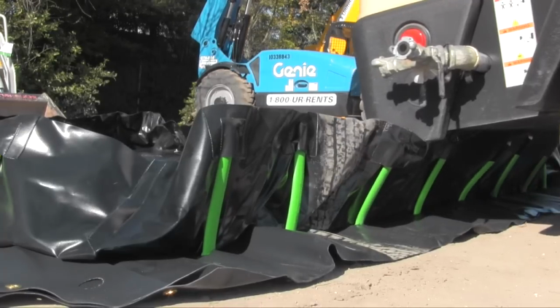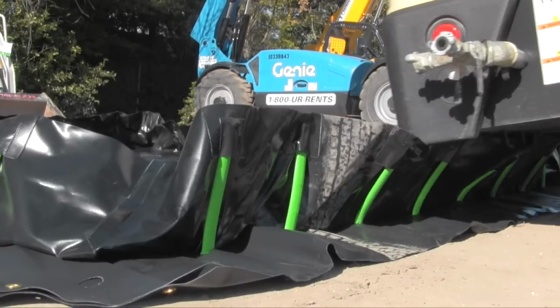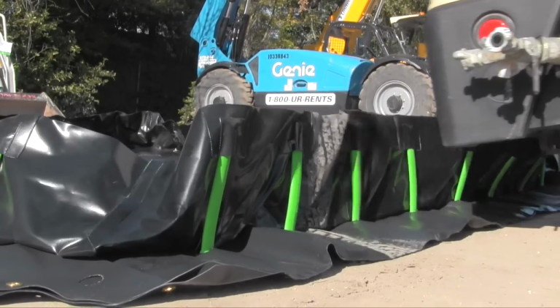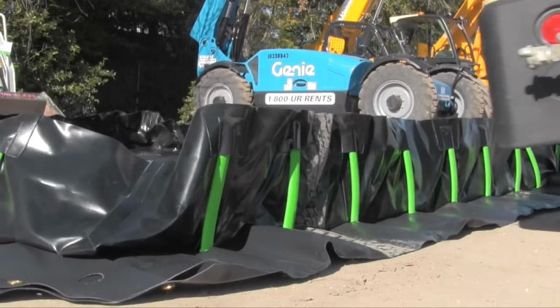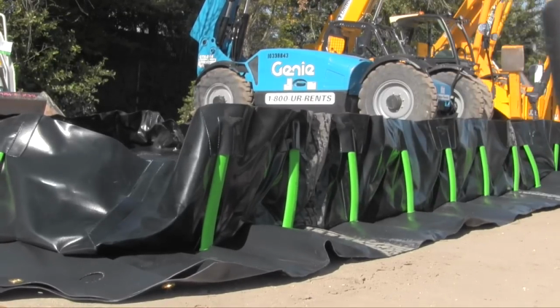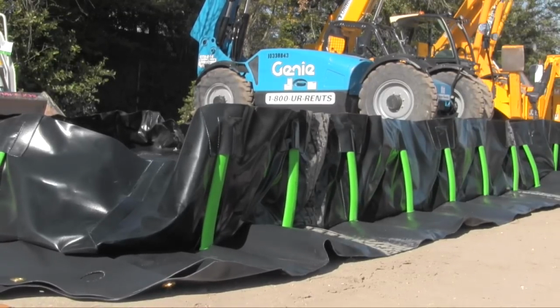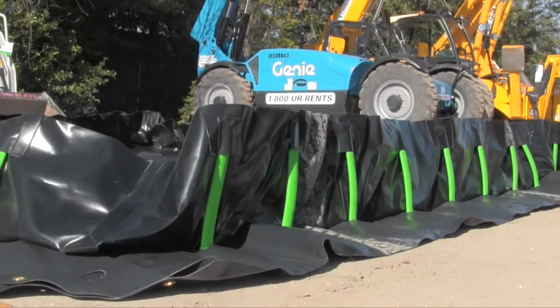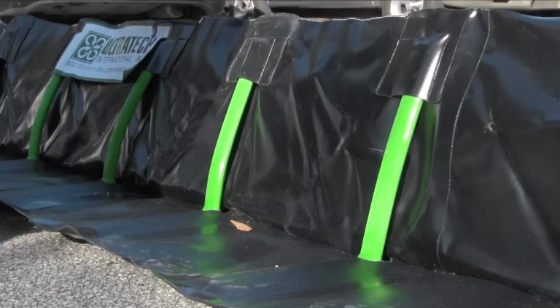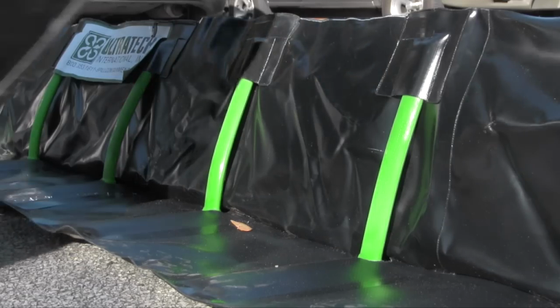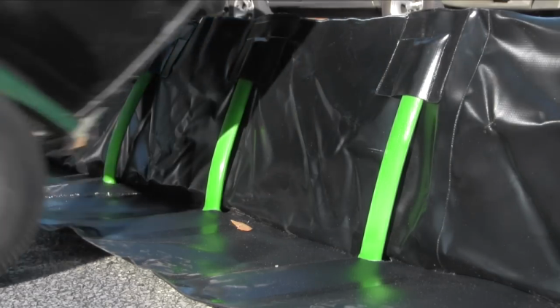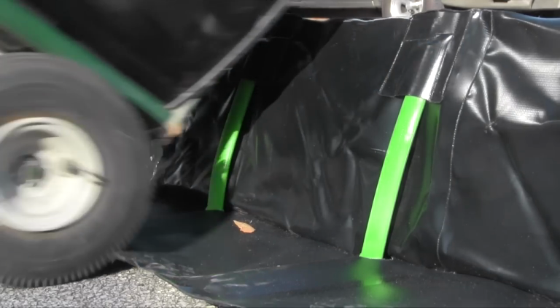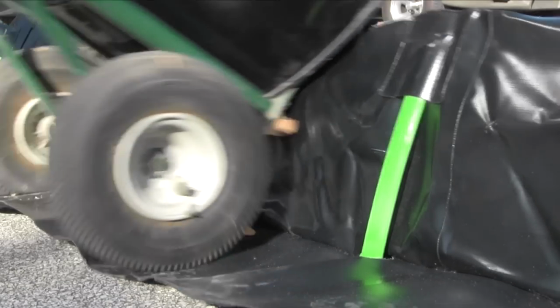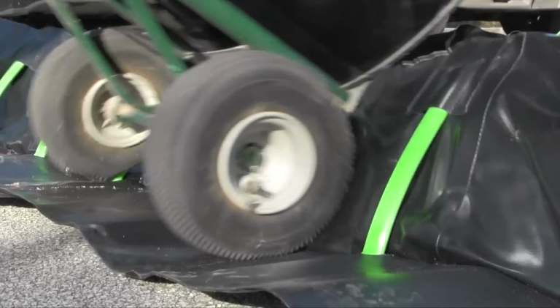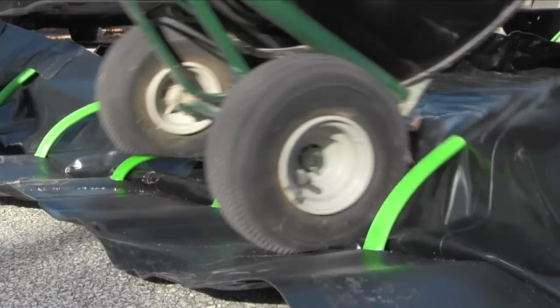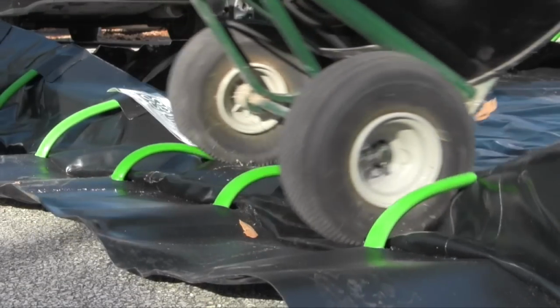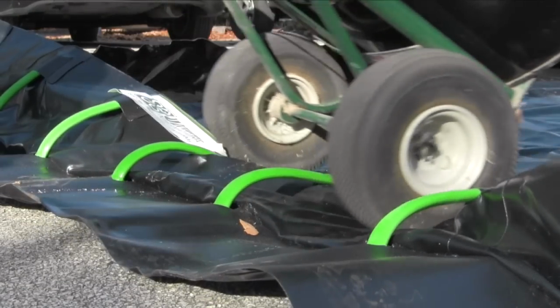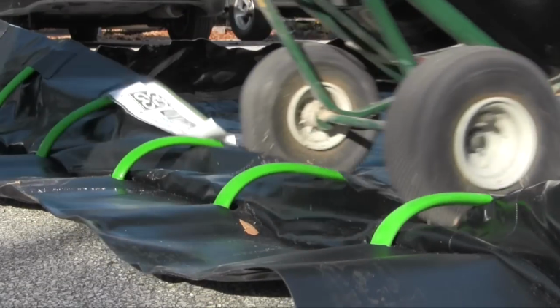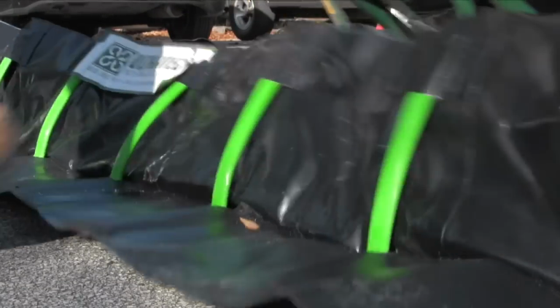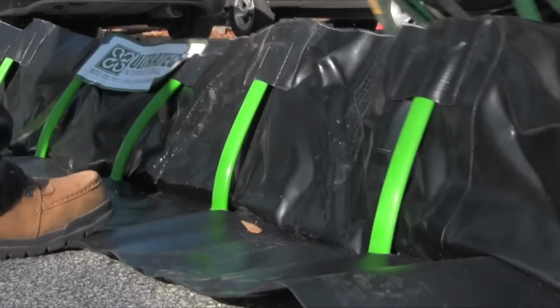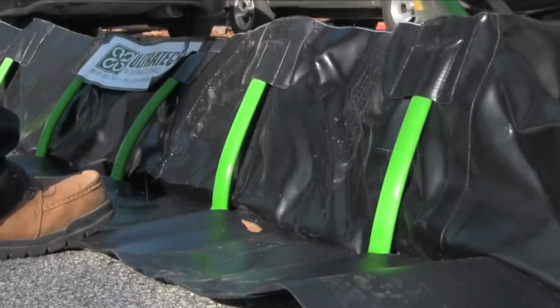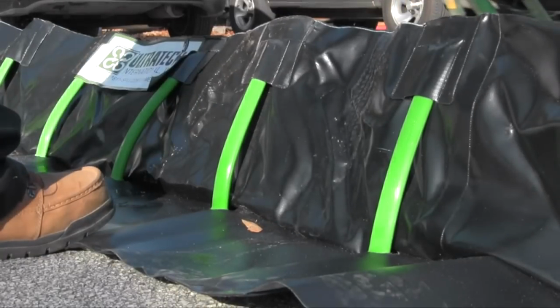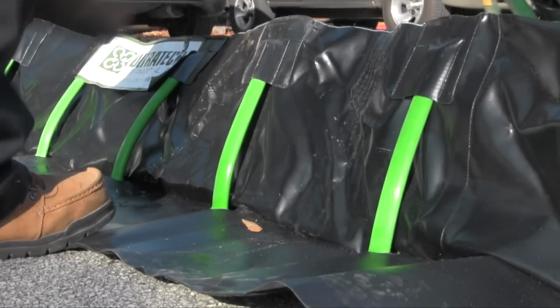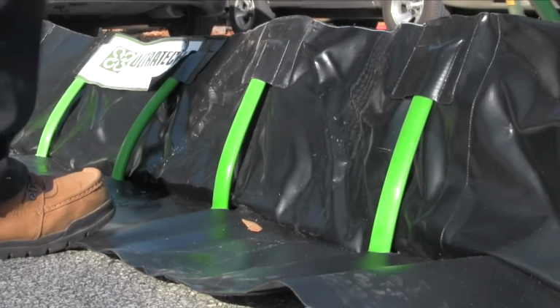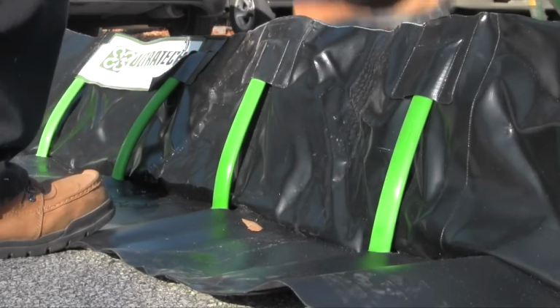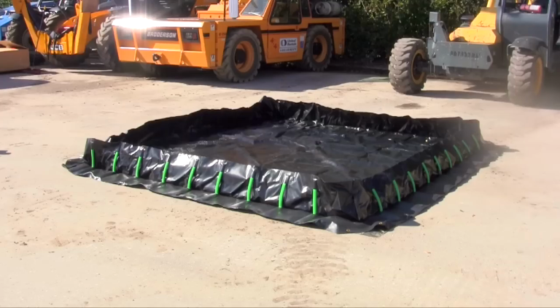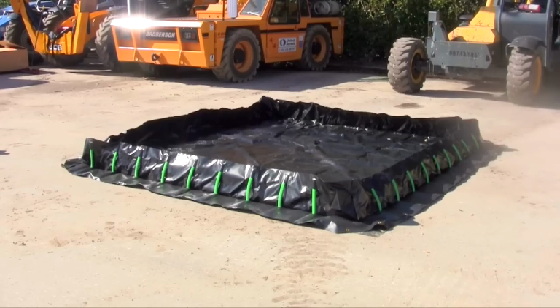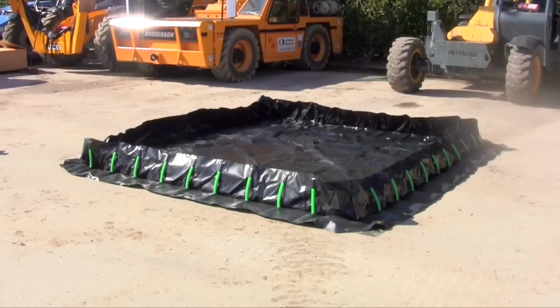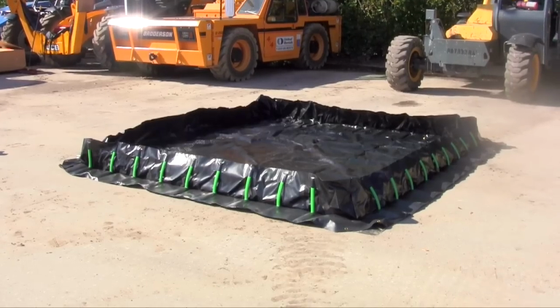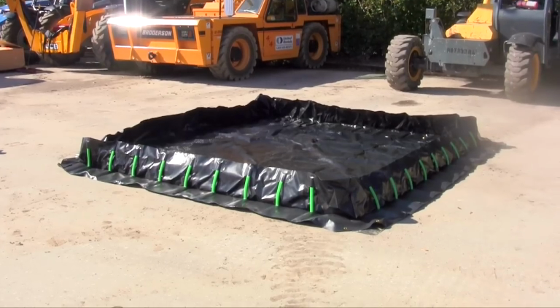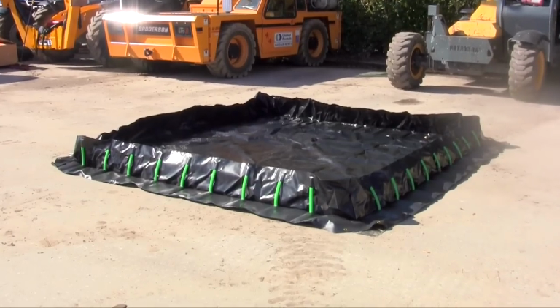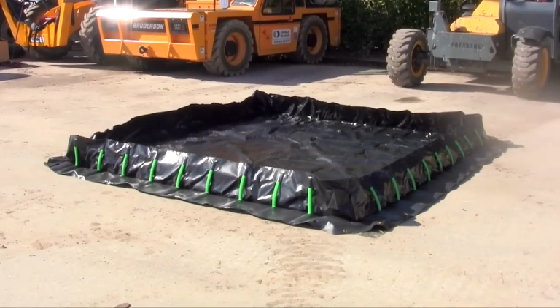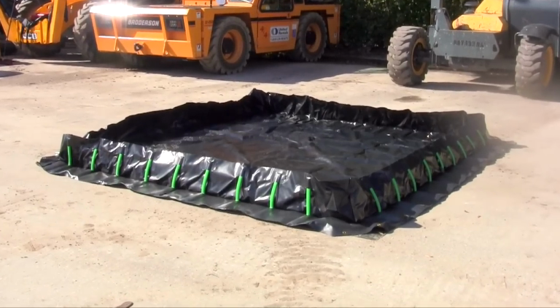Ultra Containment Berms help comply with EPA container storage regulation 40 CFR 264.175 and SPCC requirements.